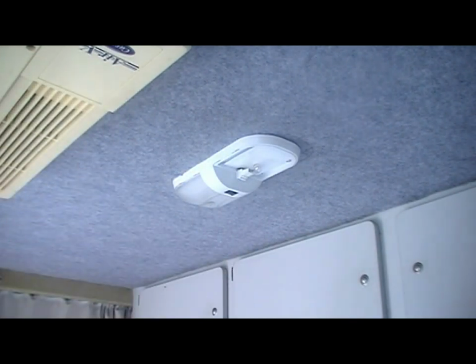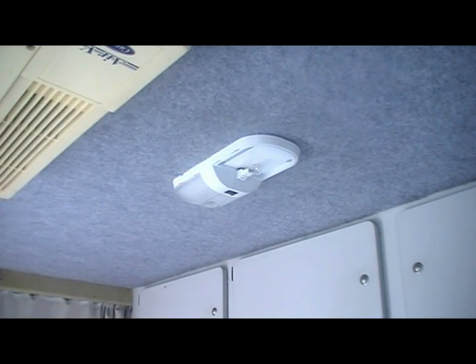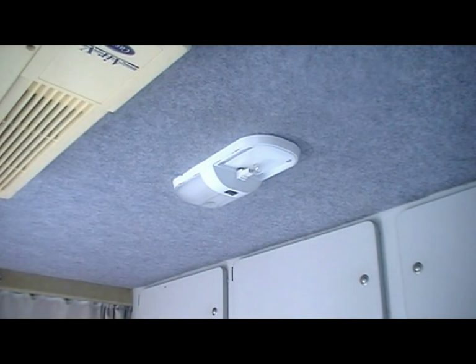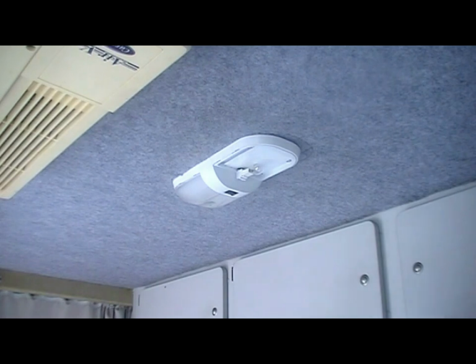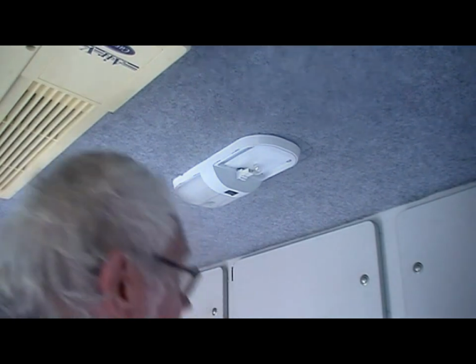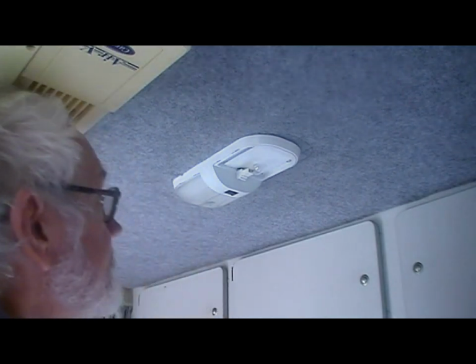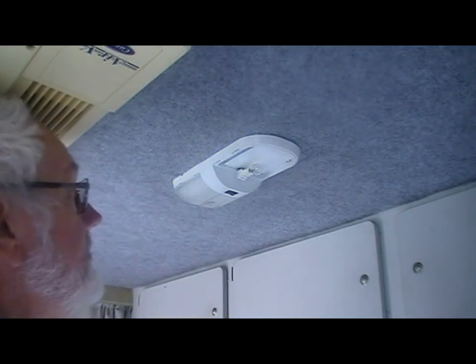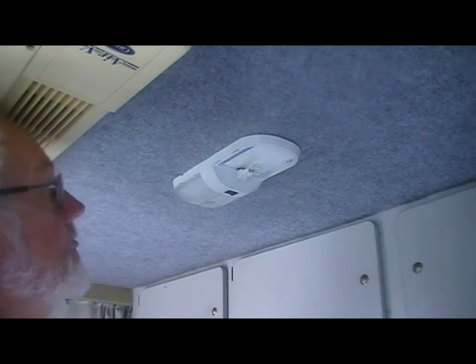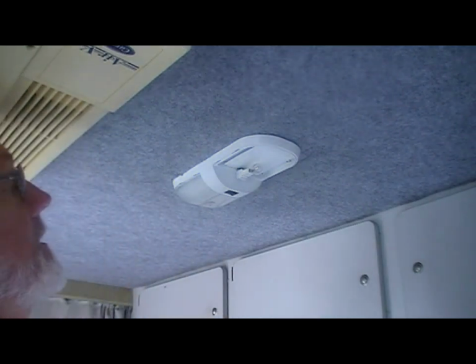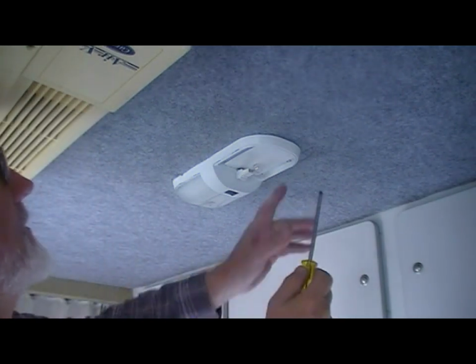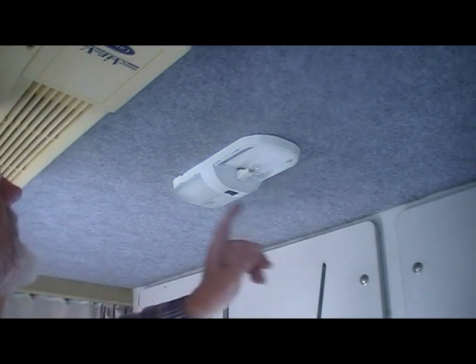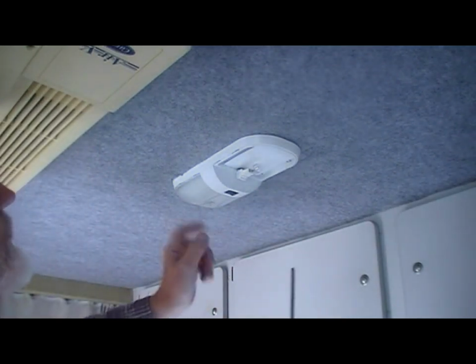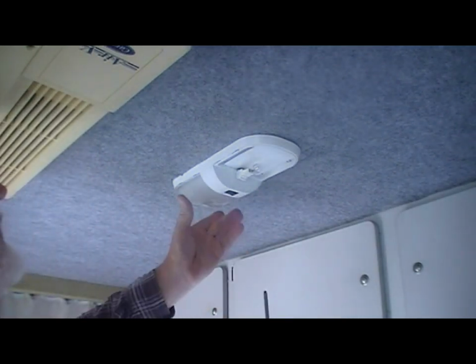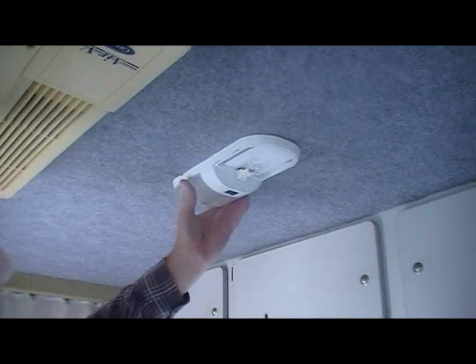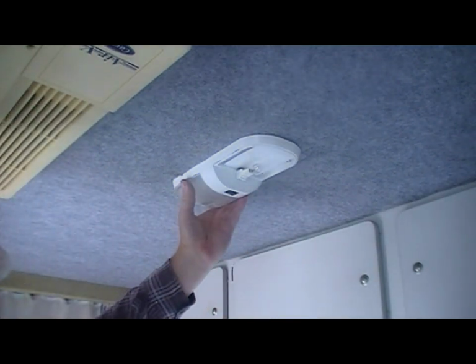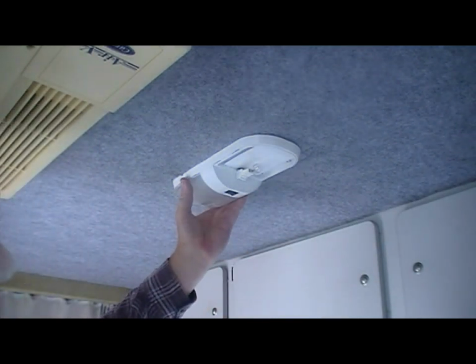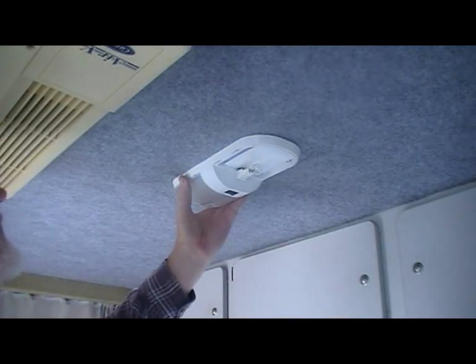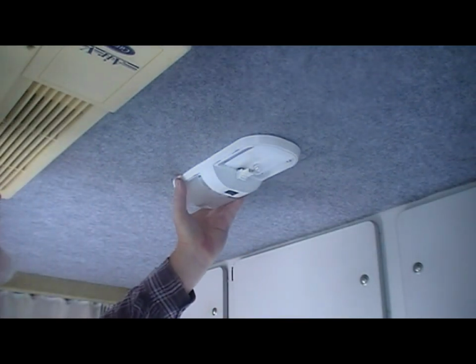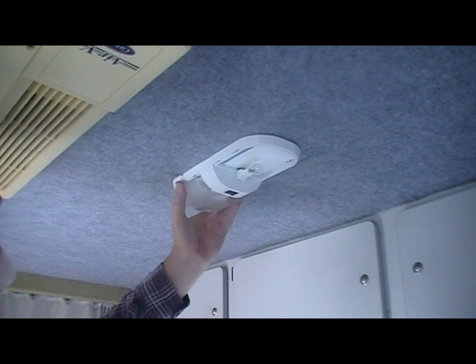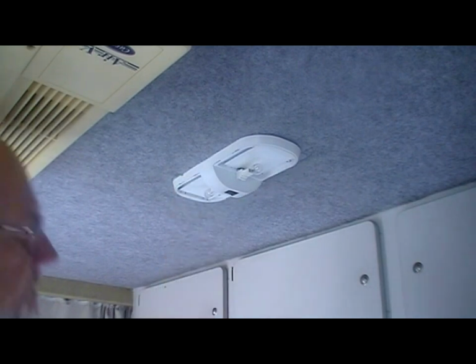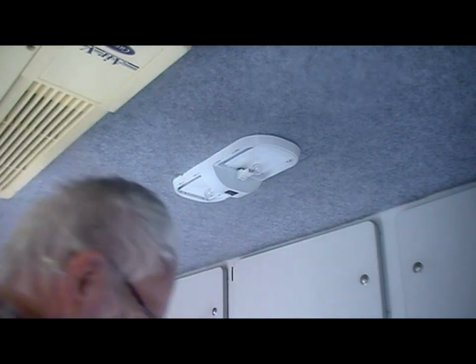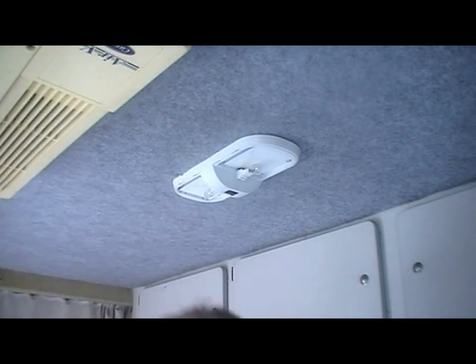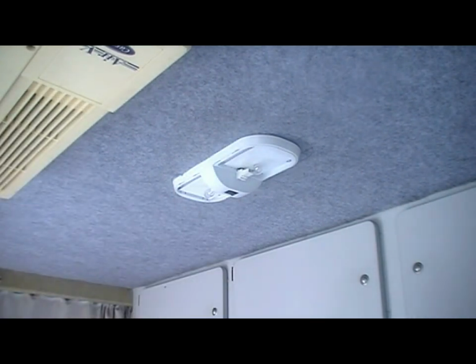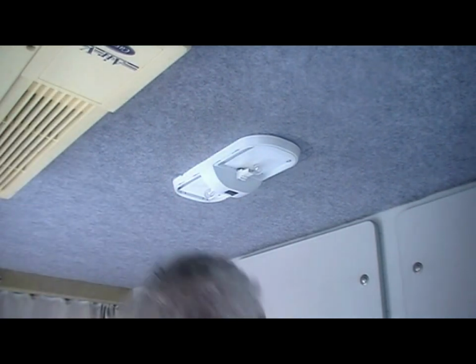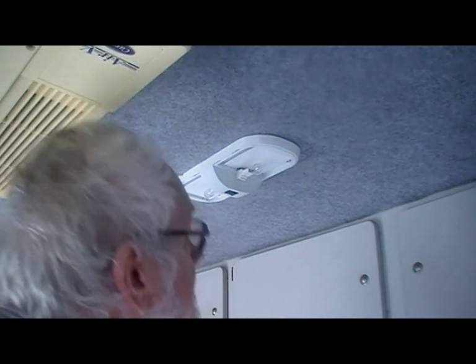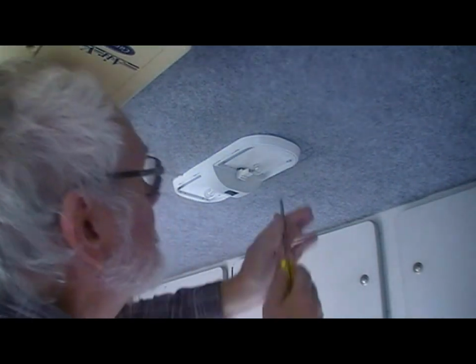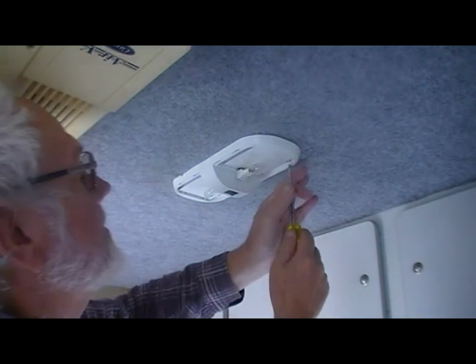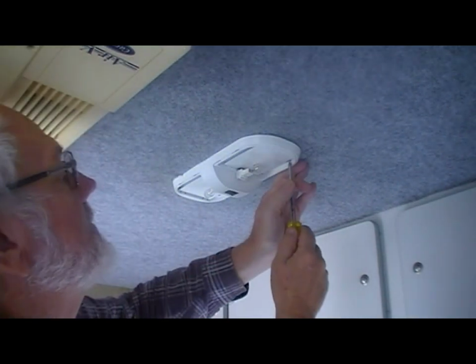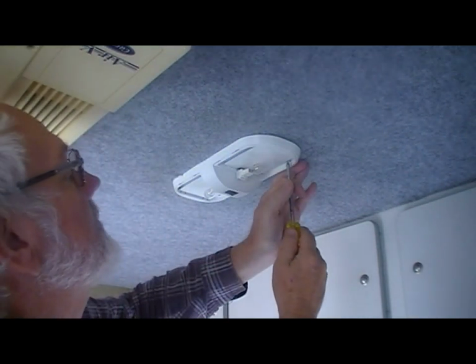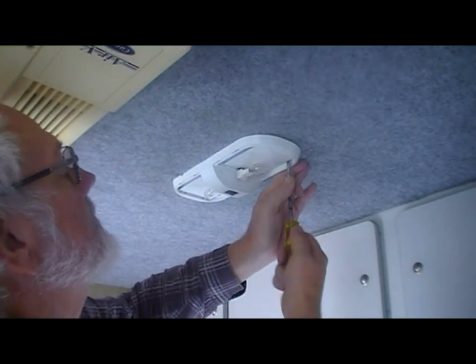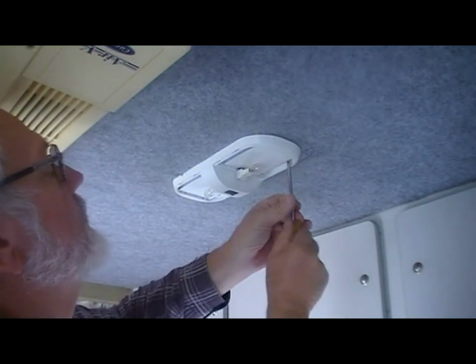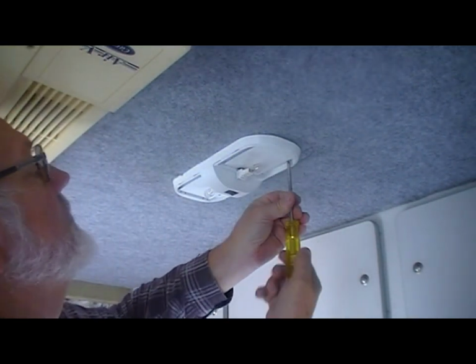To remove the fitting it's pretty simple — there are four screws holding it, the cover just slides out, and we just take out the four screws.